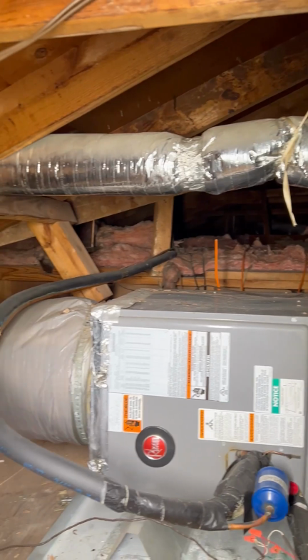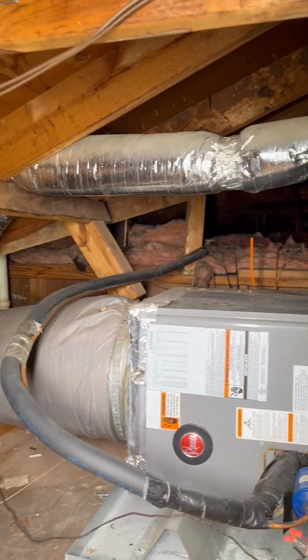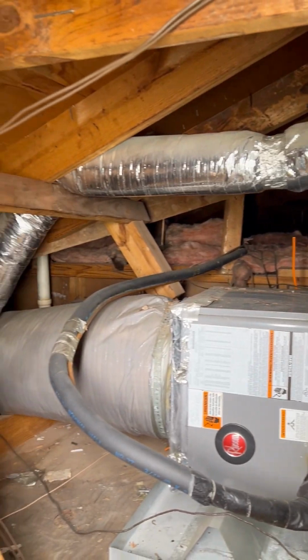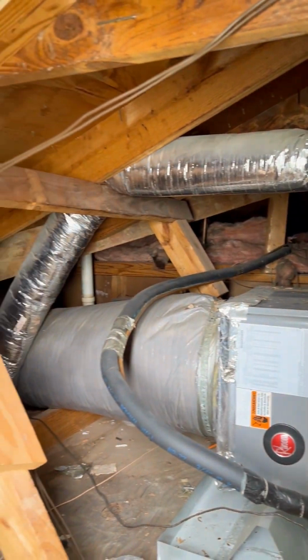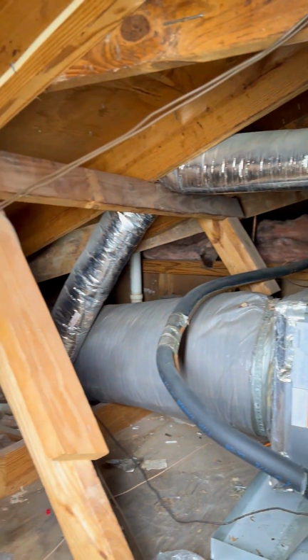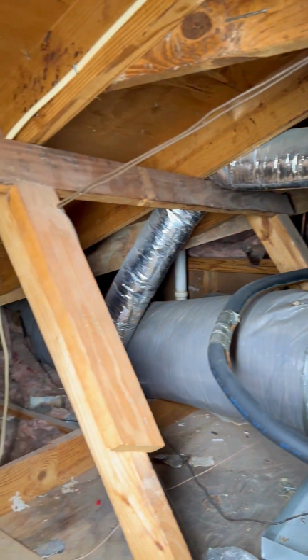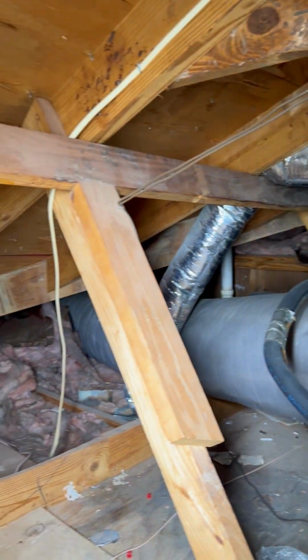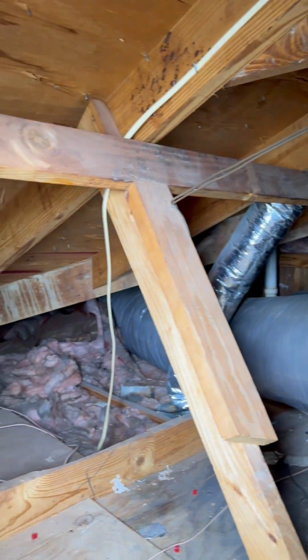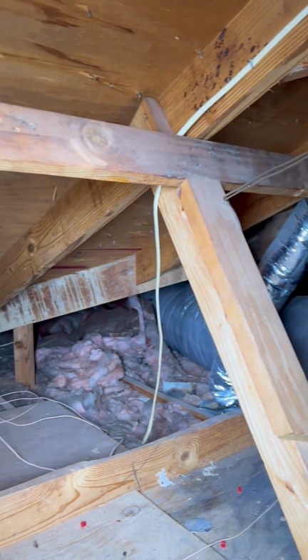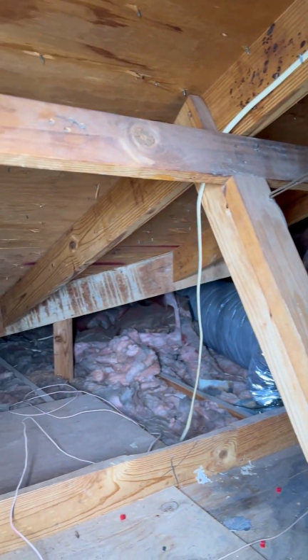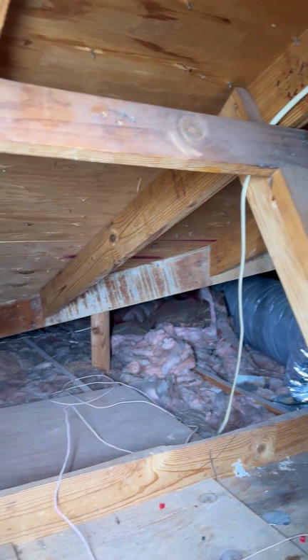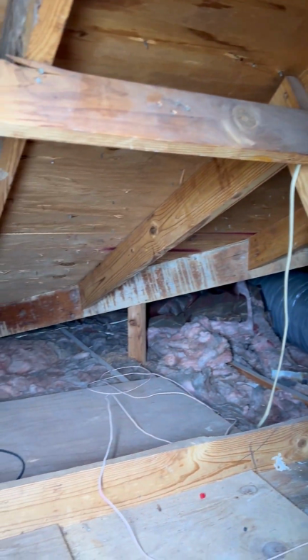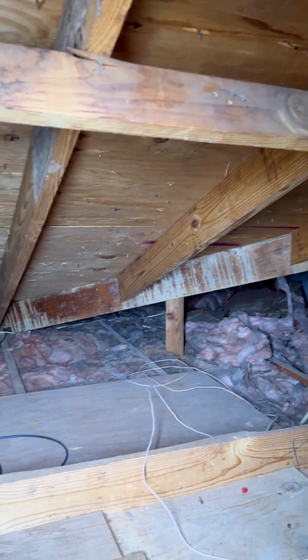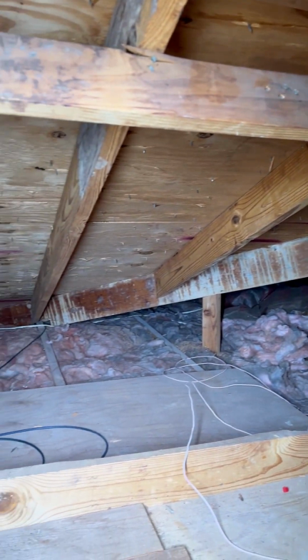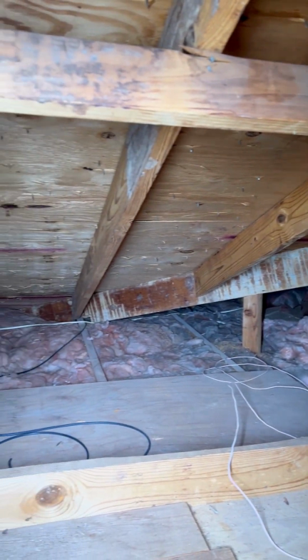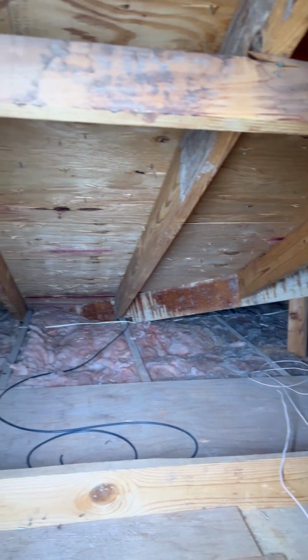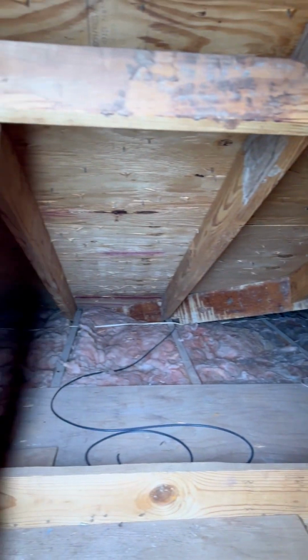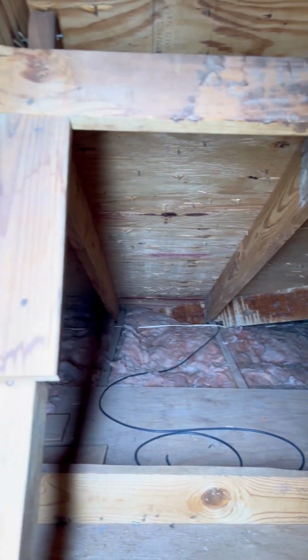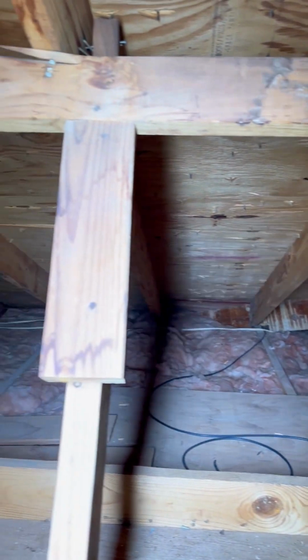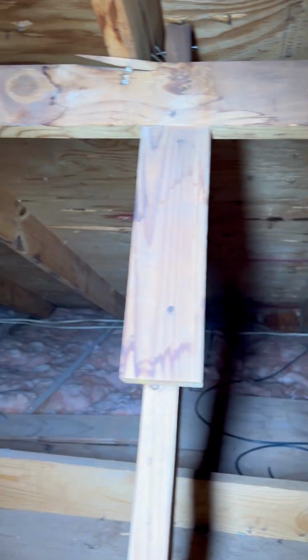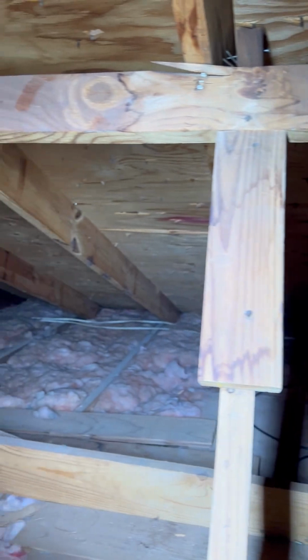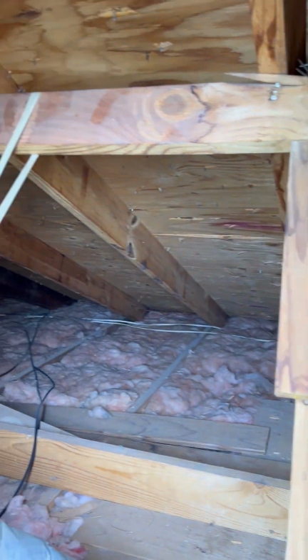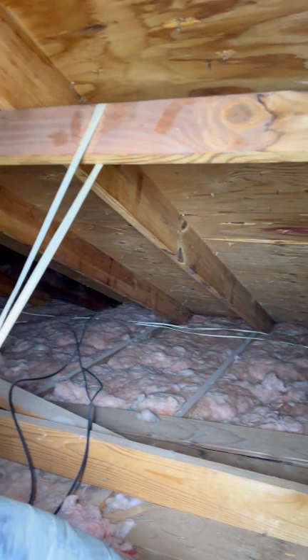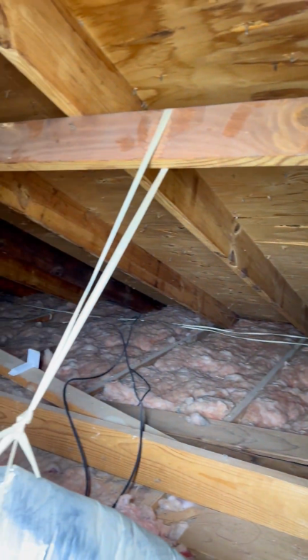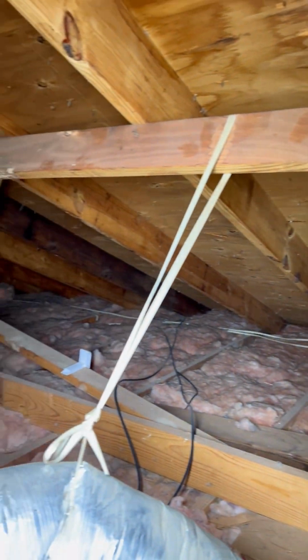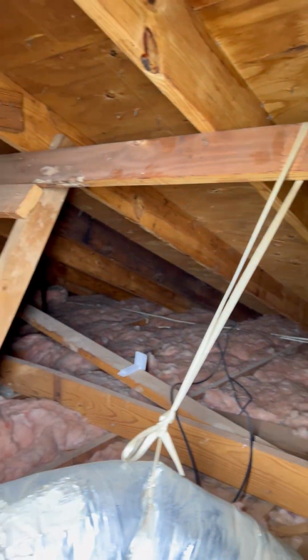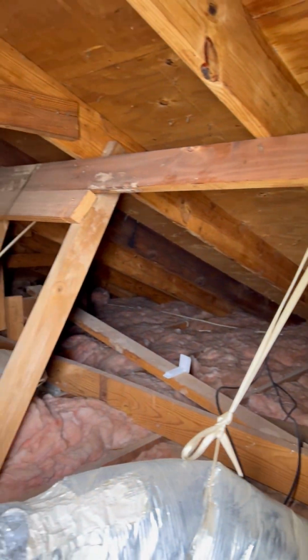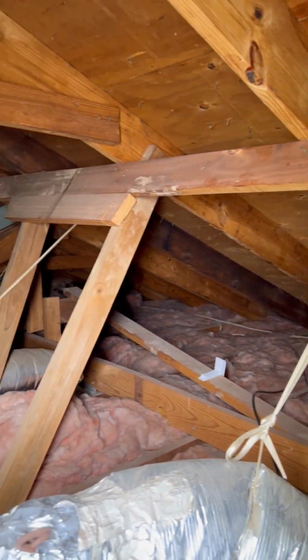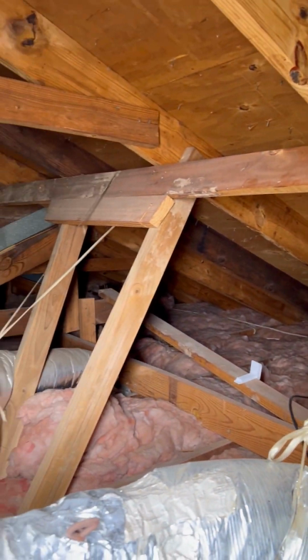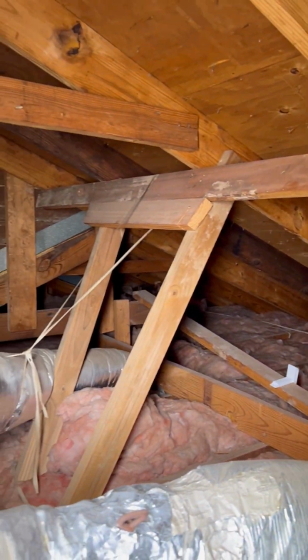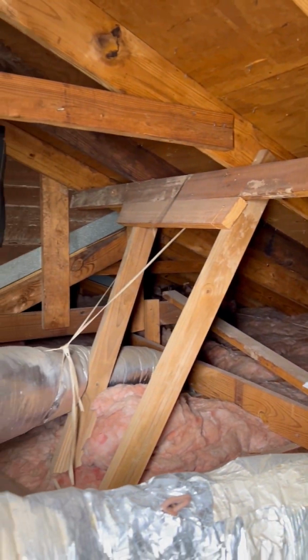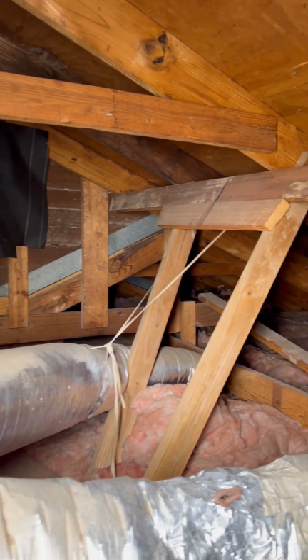I'm in the attic of a house built in 1983. I would say that this is a fairly typical looking 1980s attic. It's kind of dusty and dirty — really a forgotten part of the house.